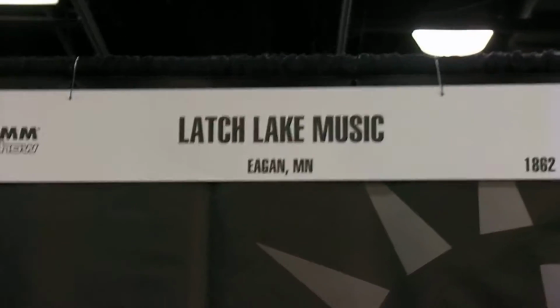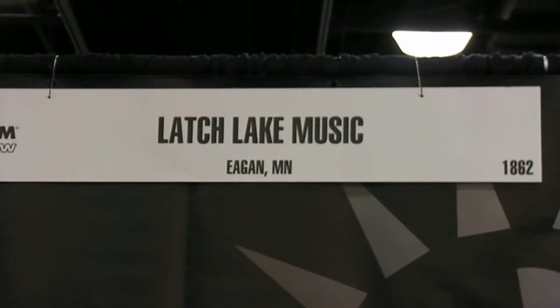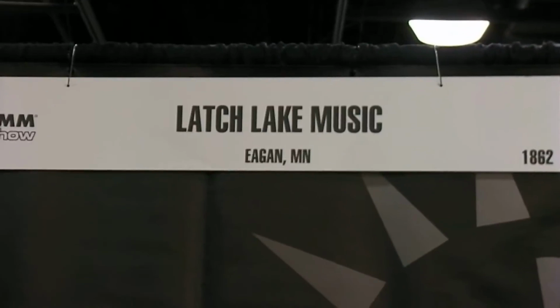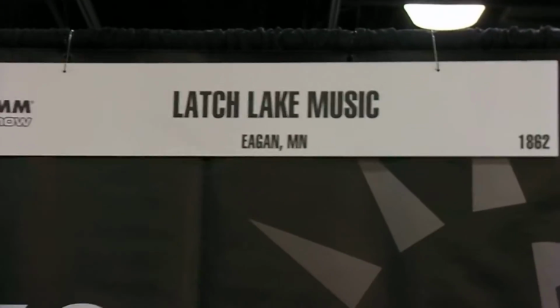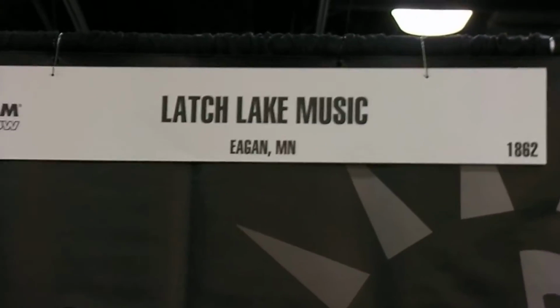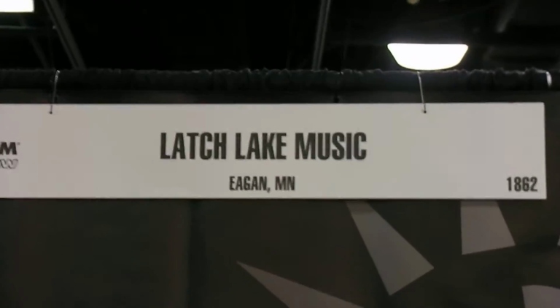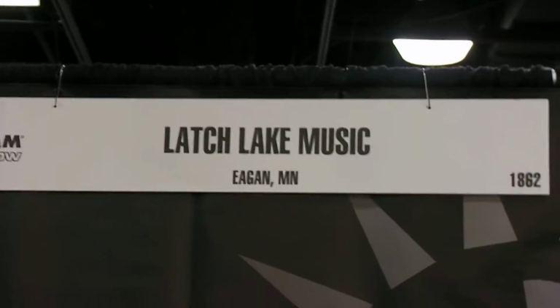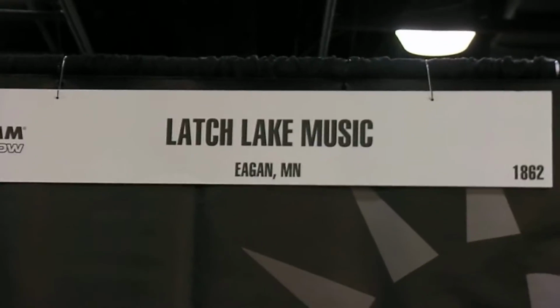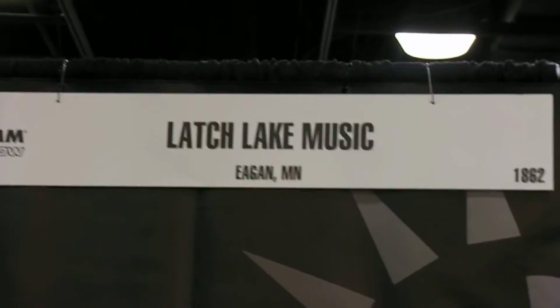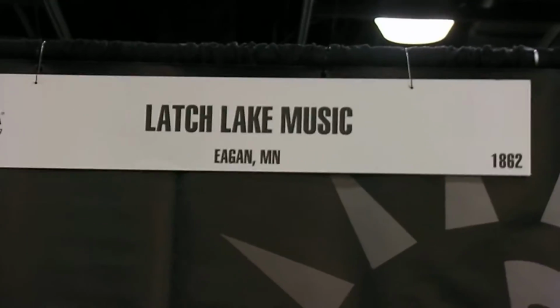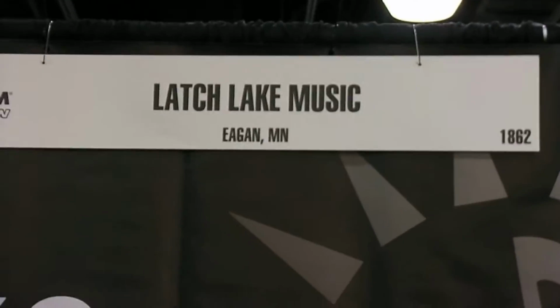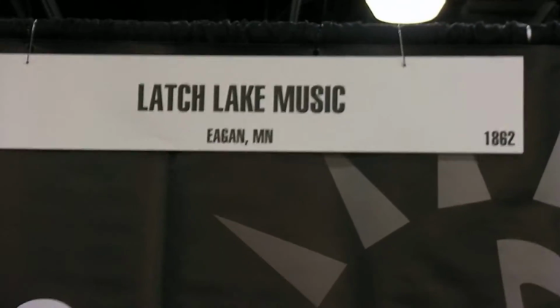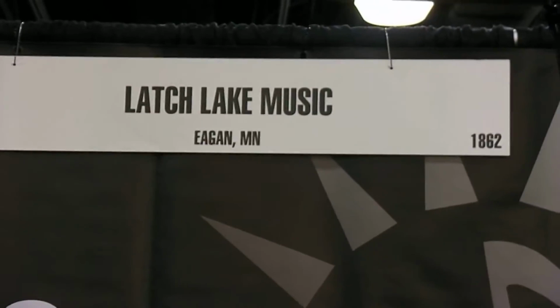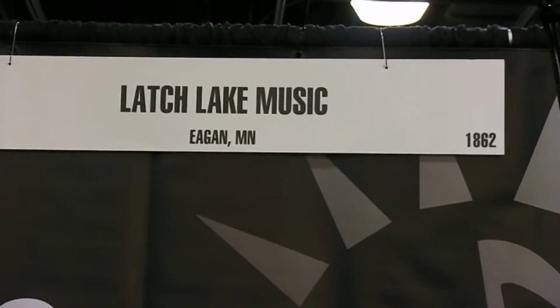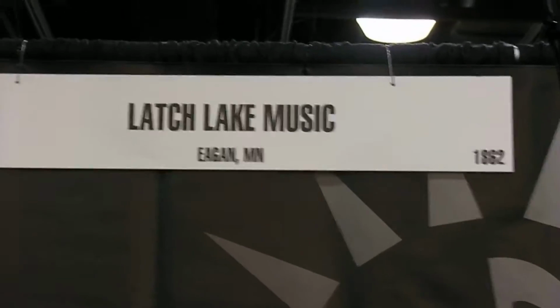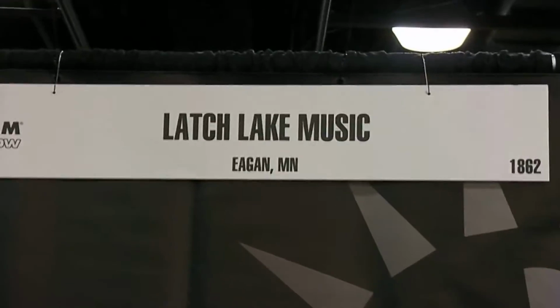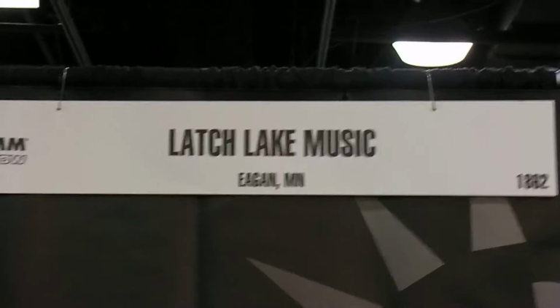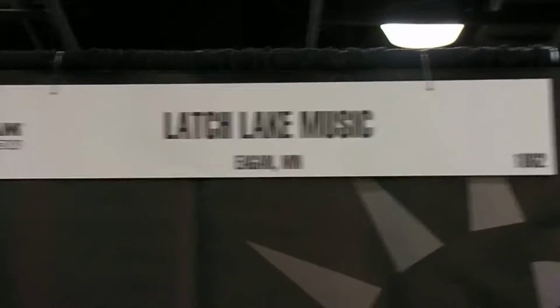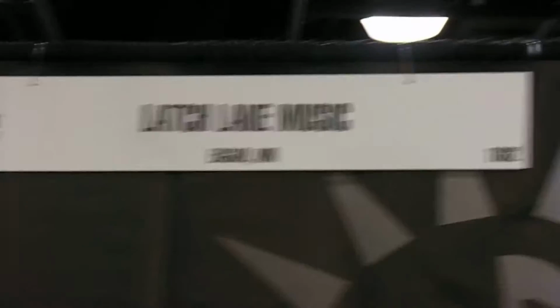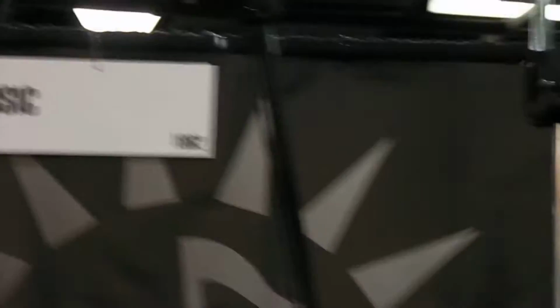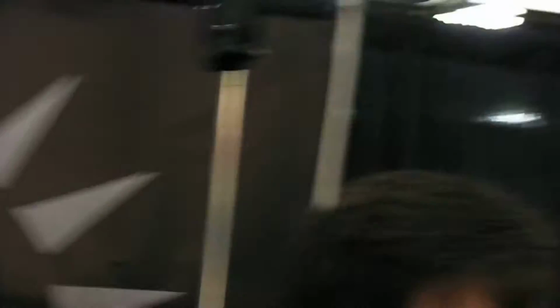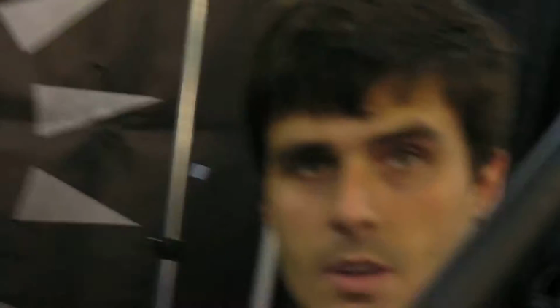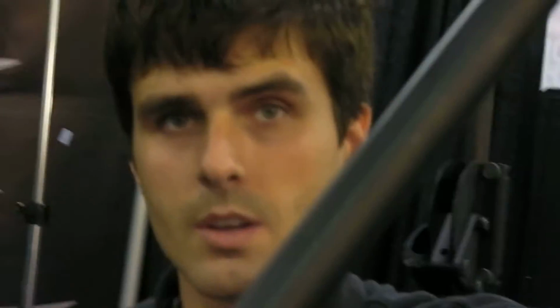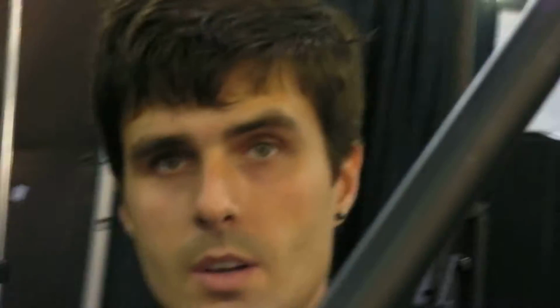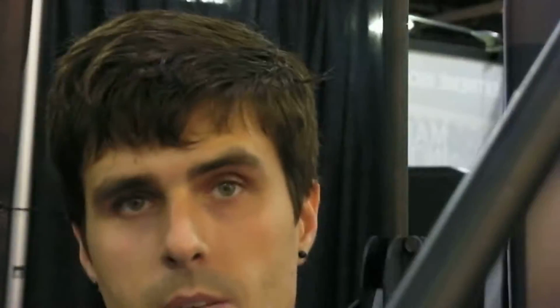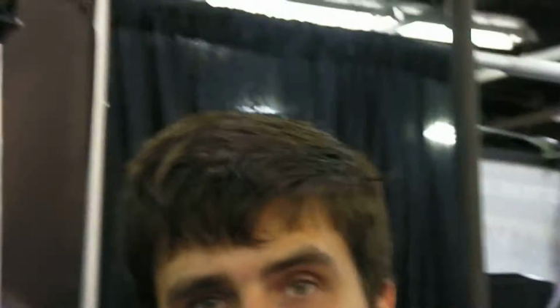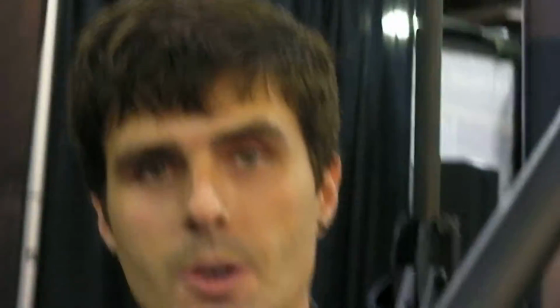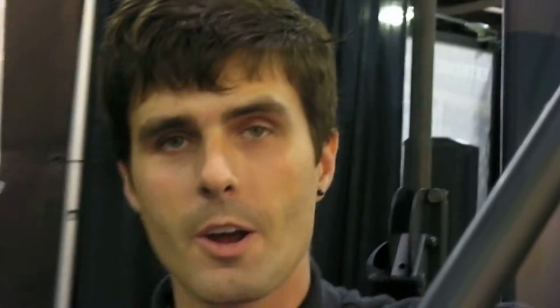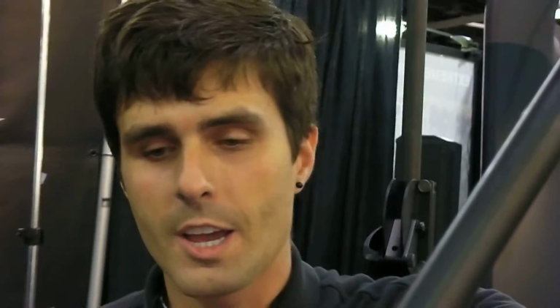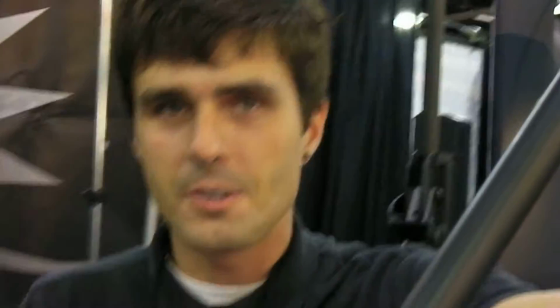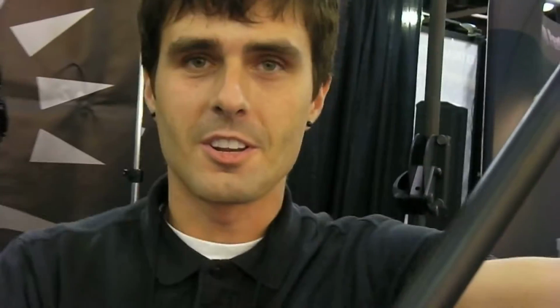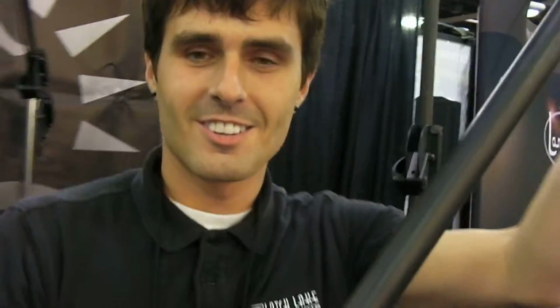Diggie Cat from RadioBuzz.com 2013. We are at Latch Lake Music Products. Hey Dave, how you doing? Good, how are you guys doing? Doing great.